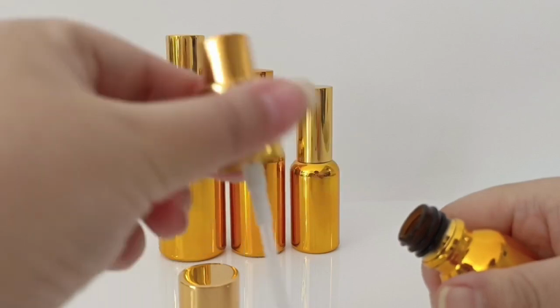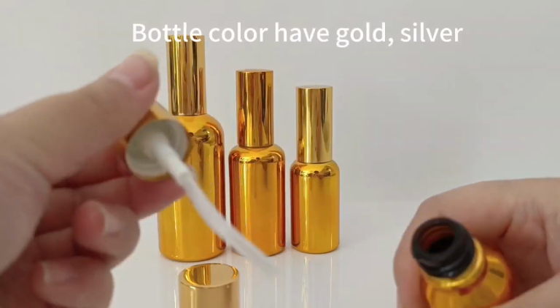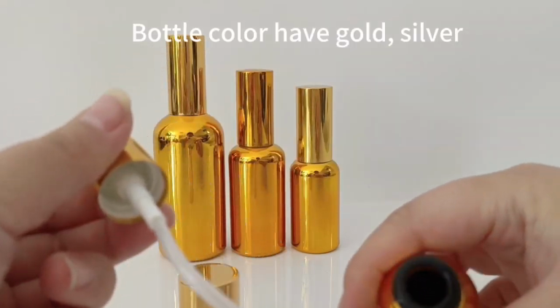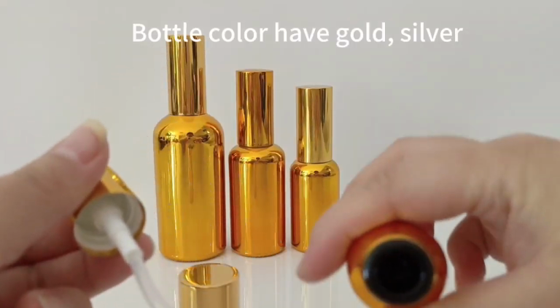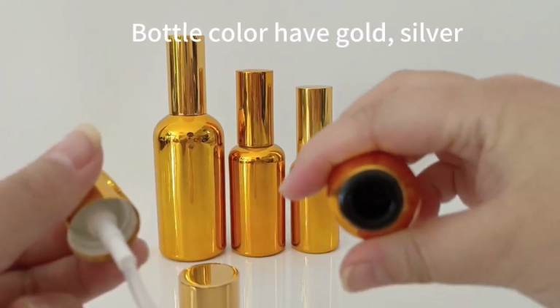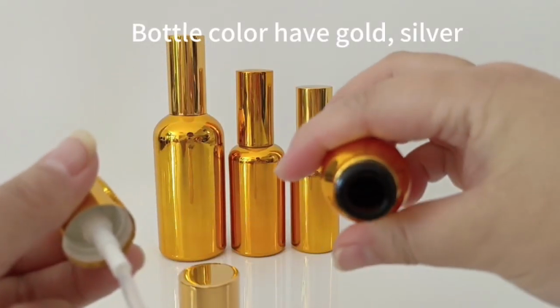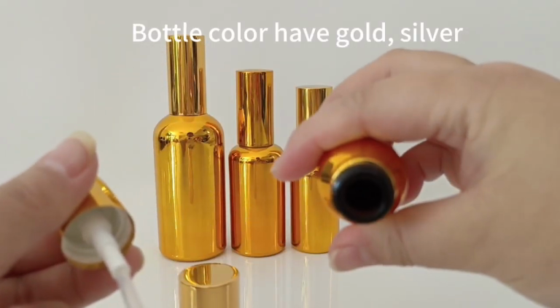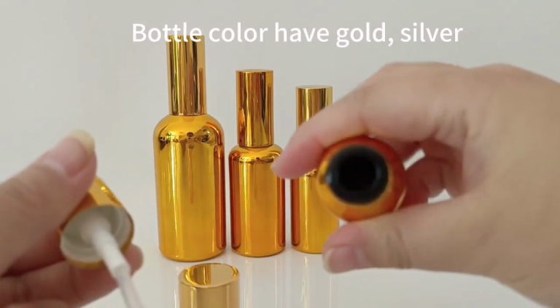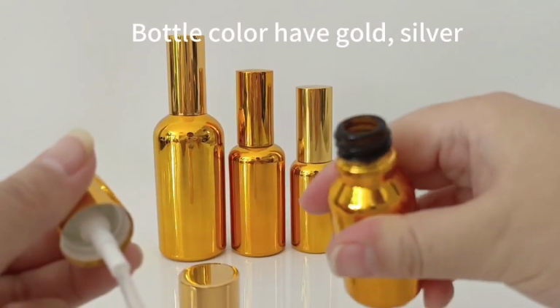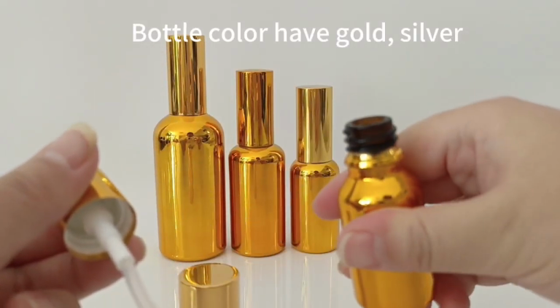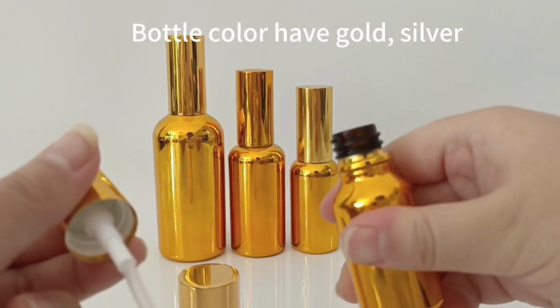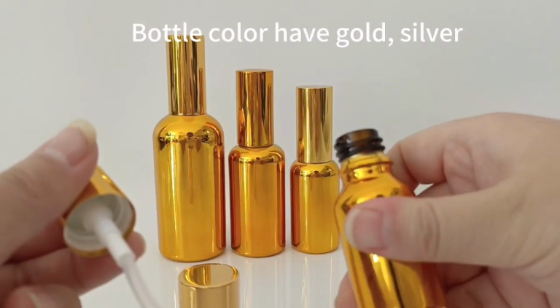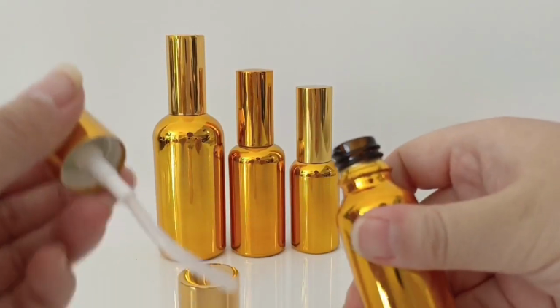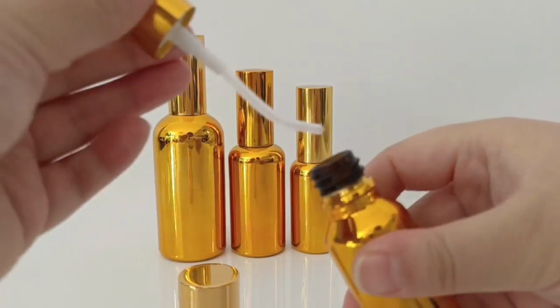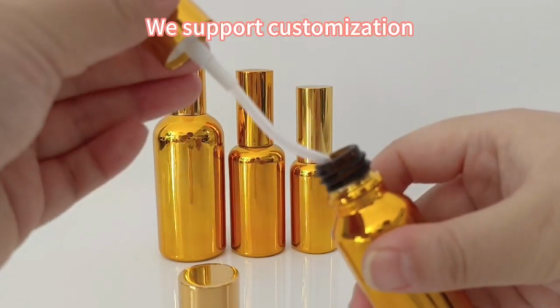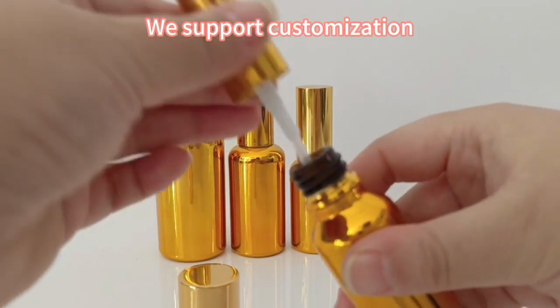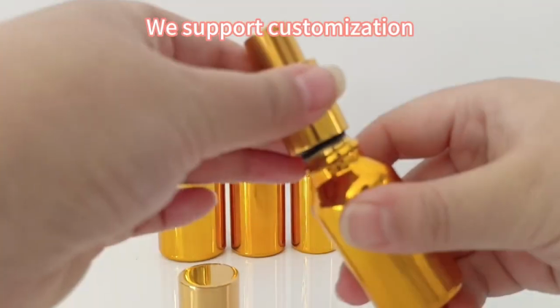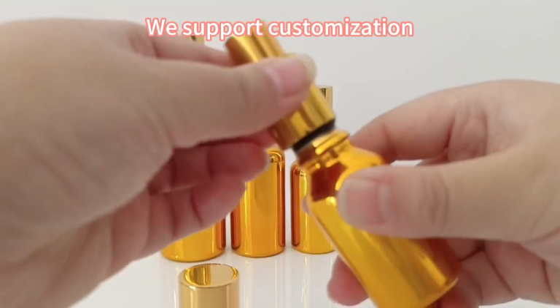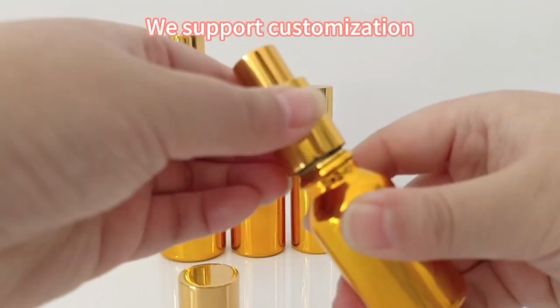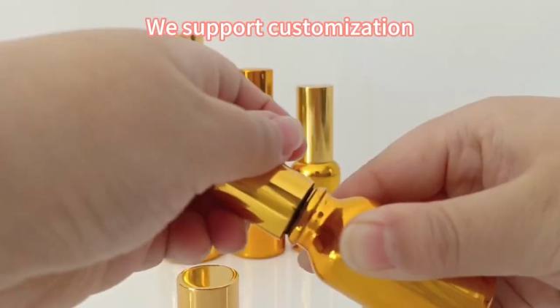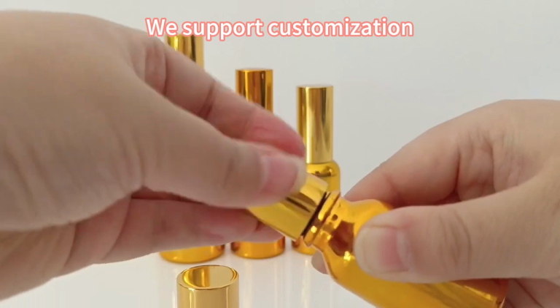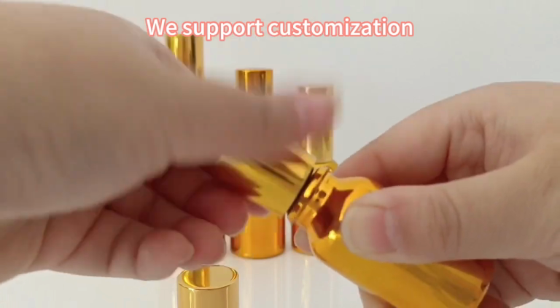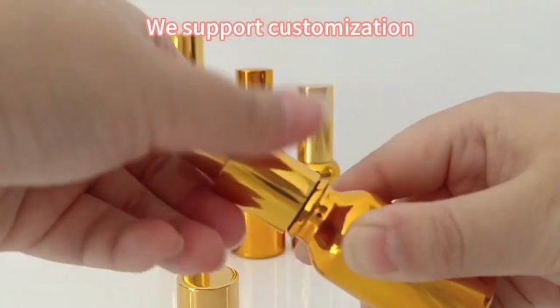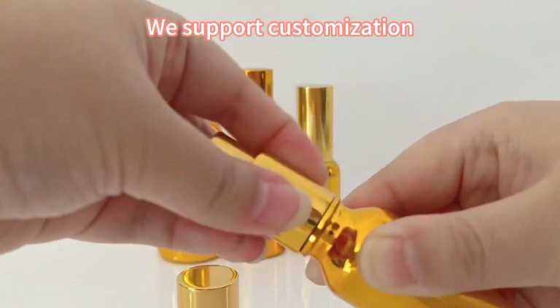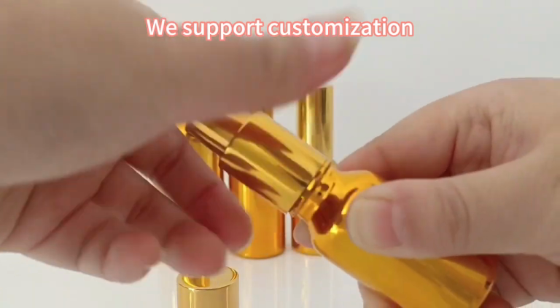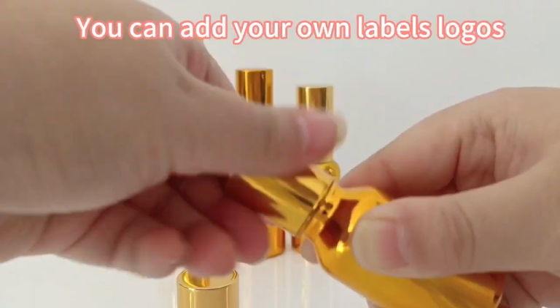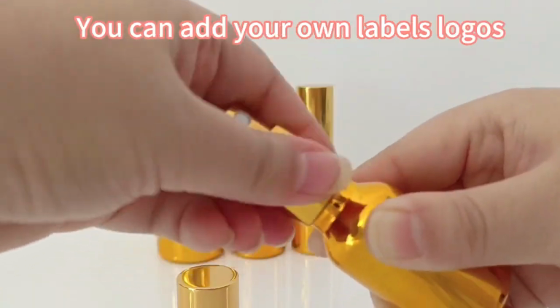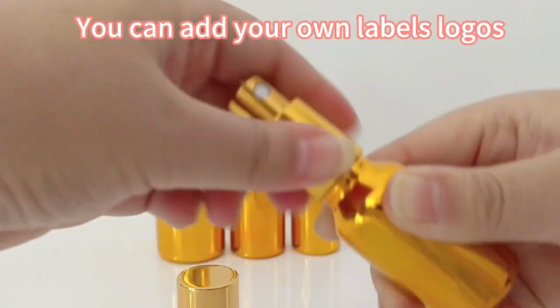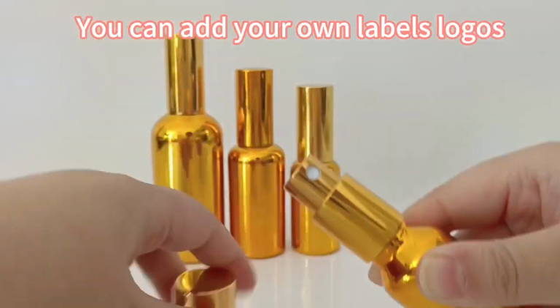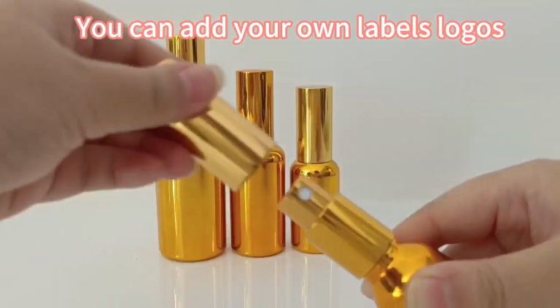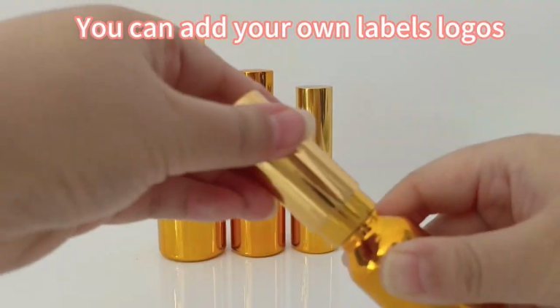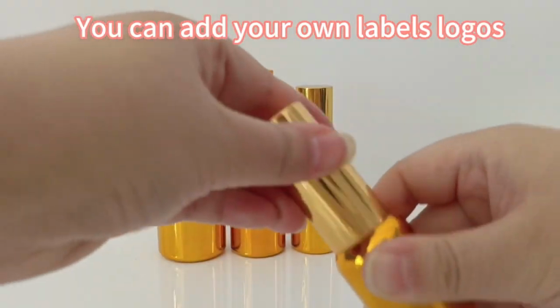Bottle colors available are gold and silver. We support customization — you can add your own labels and logos.